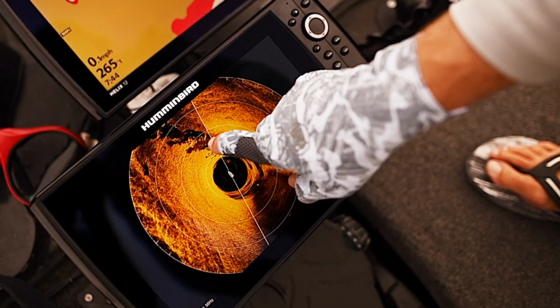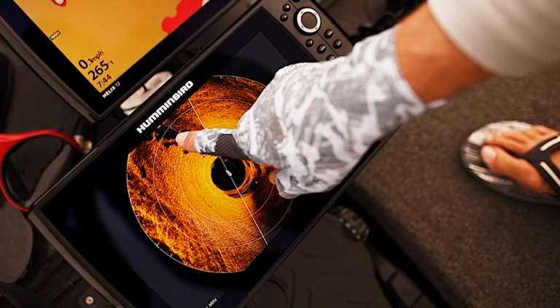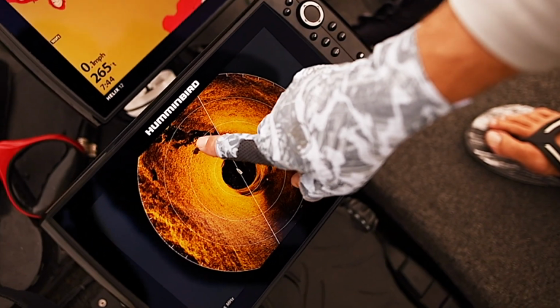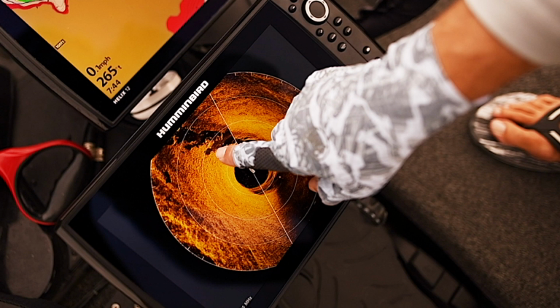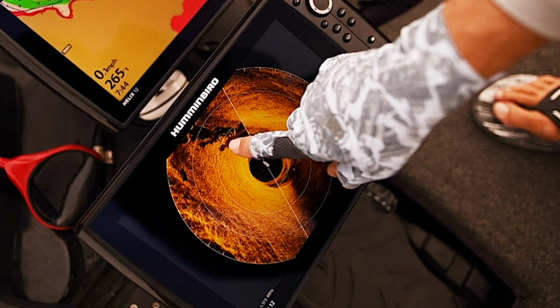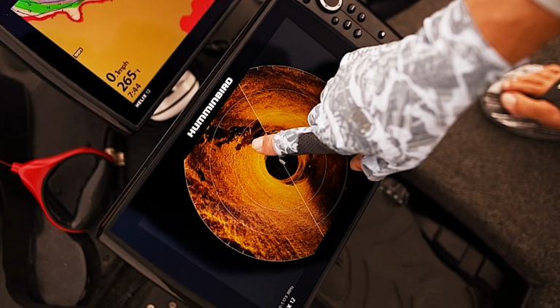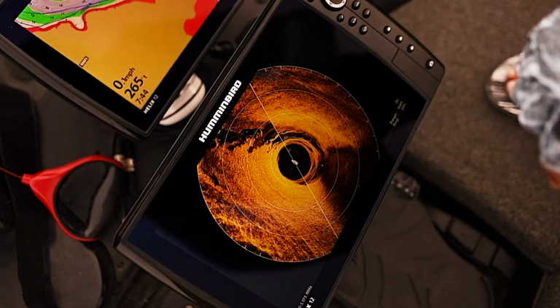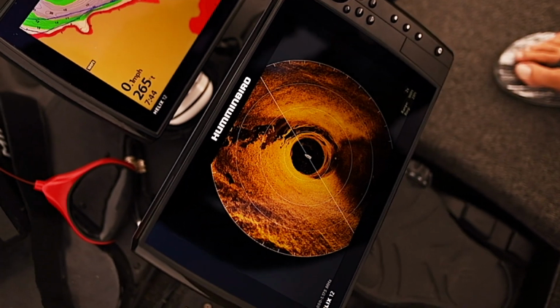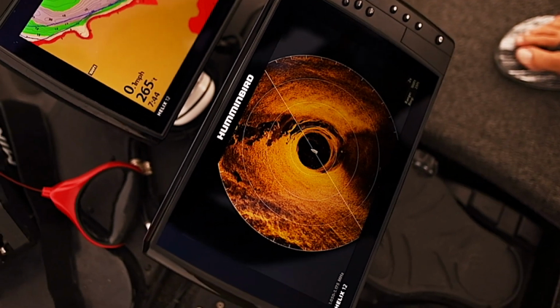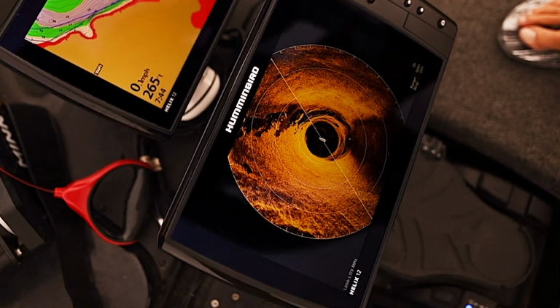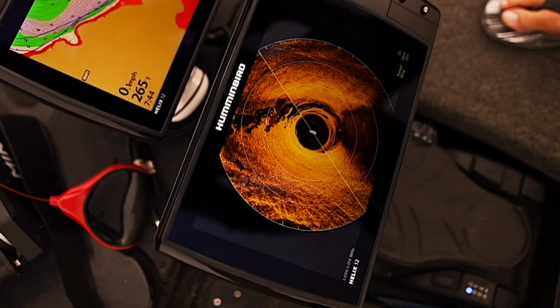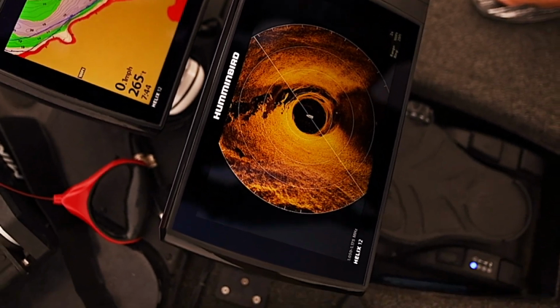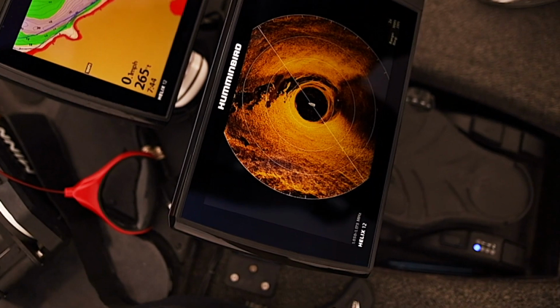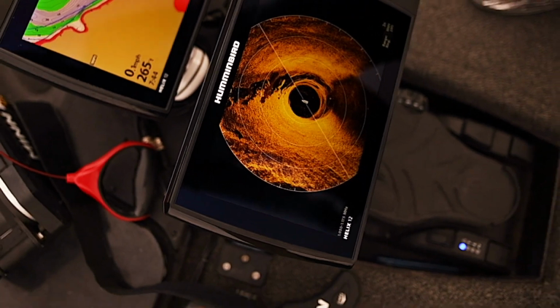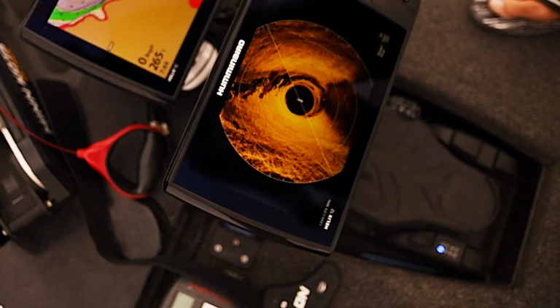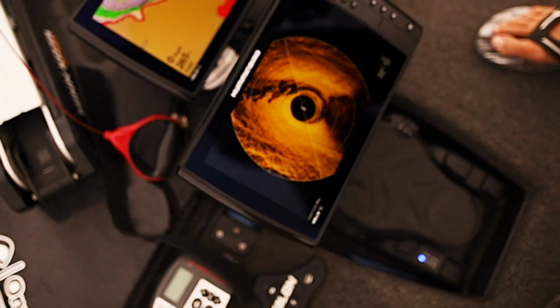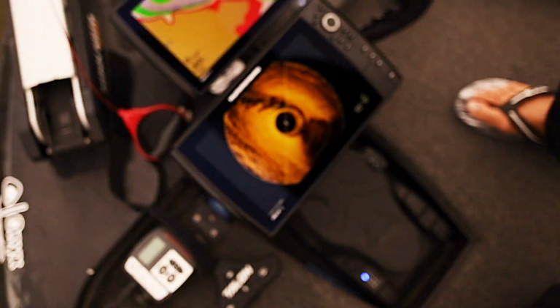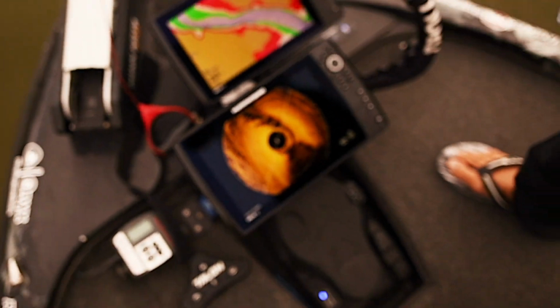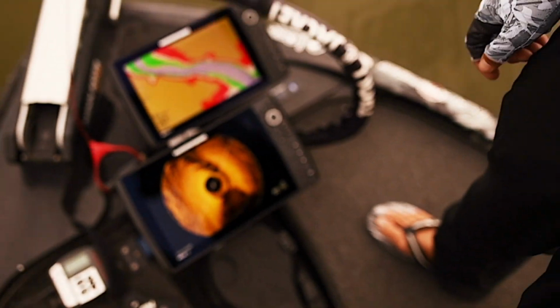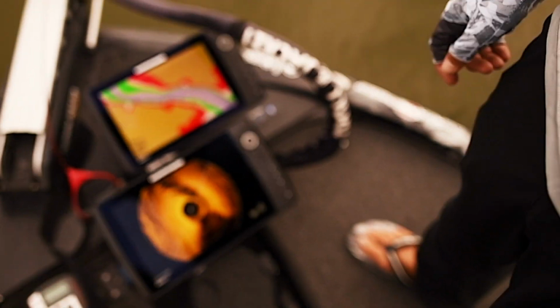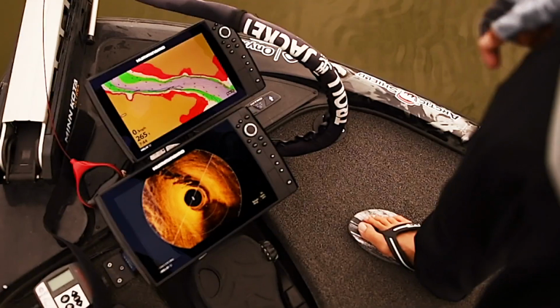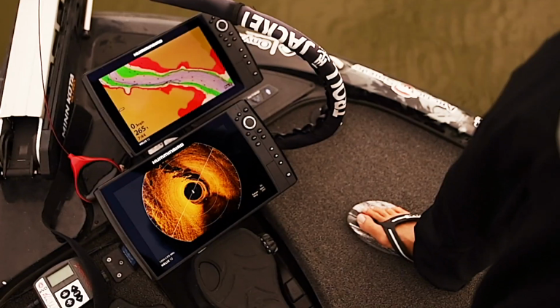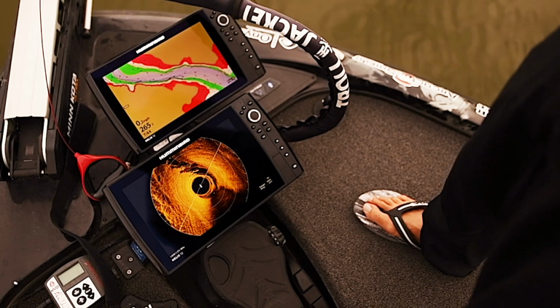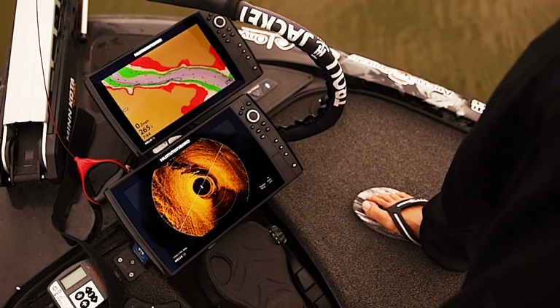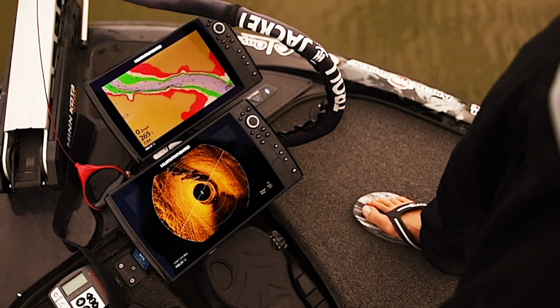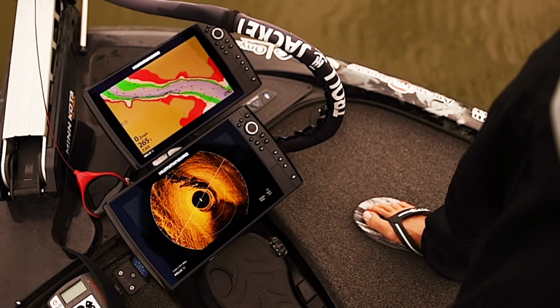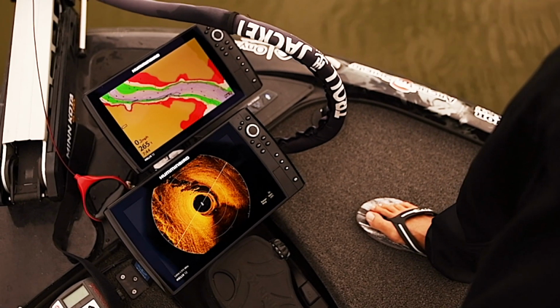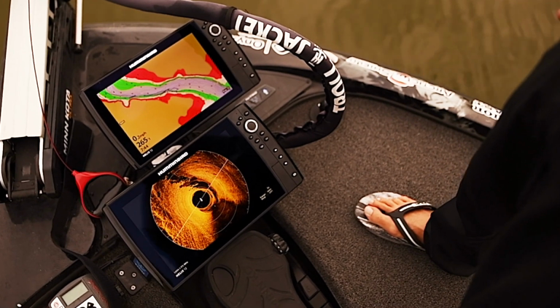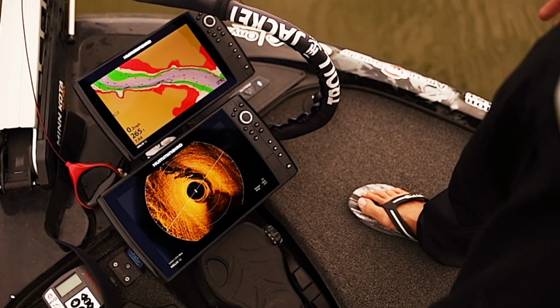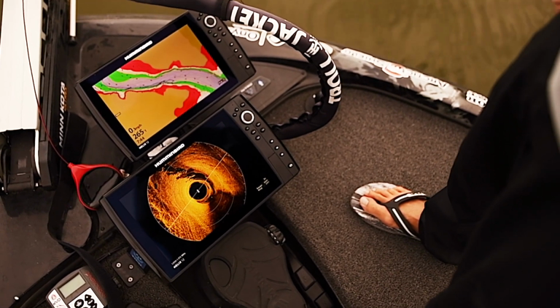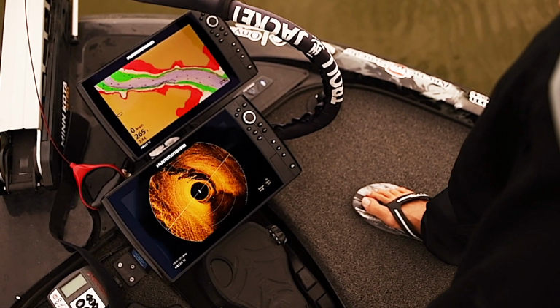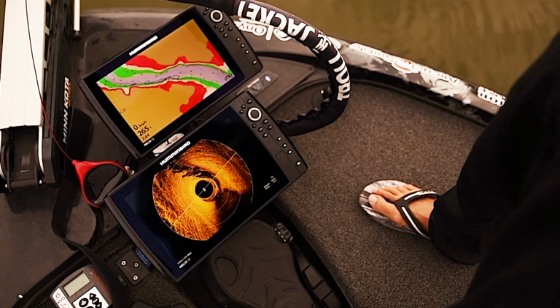That kind of detail right in there — that is nuts. That has ever been as good as Mega SI. That is crazy. It might even be better than Mega SI.